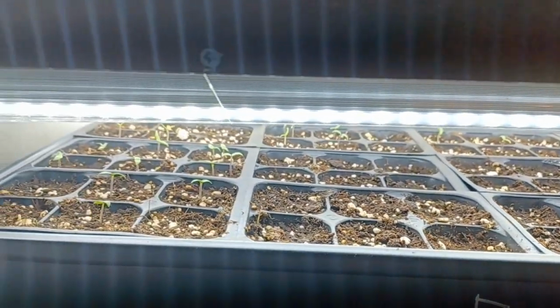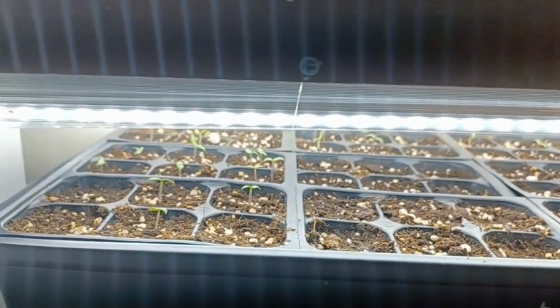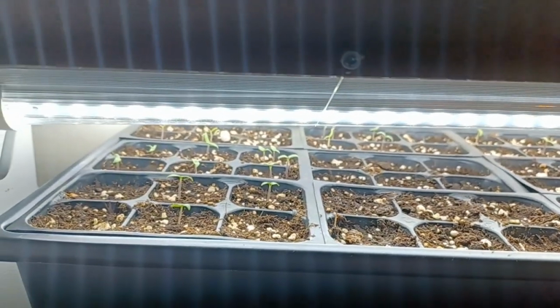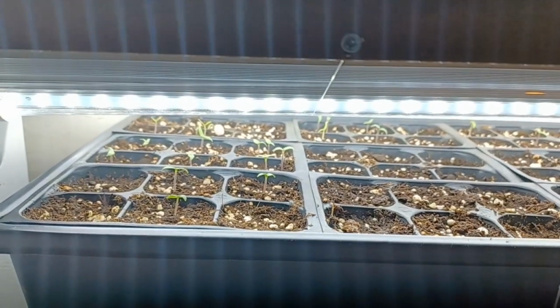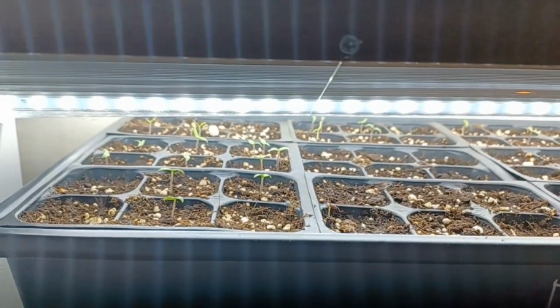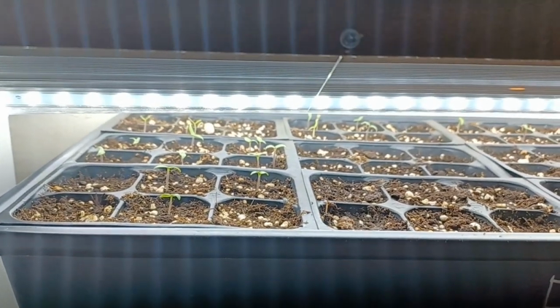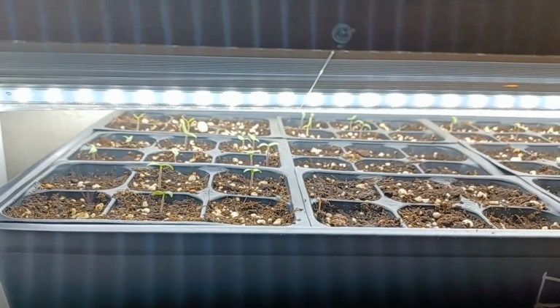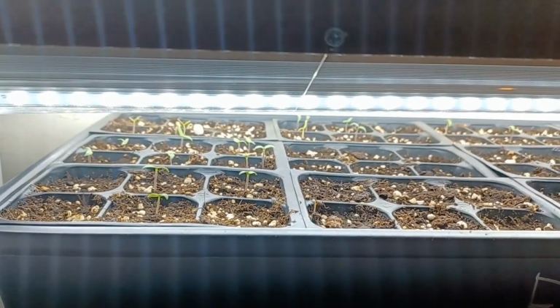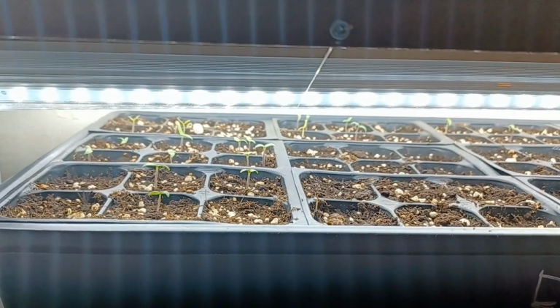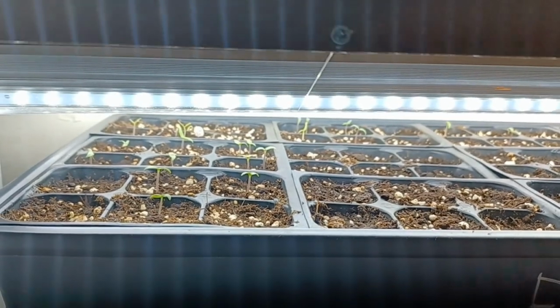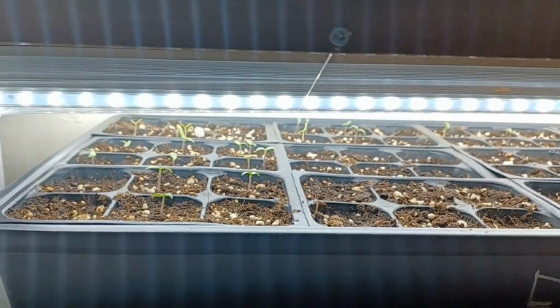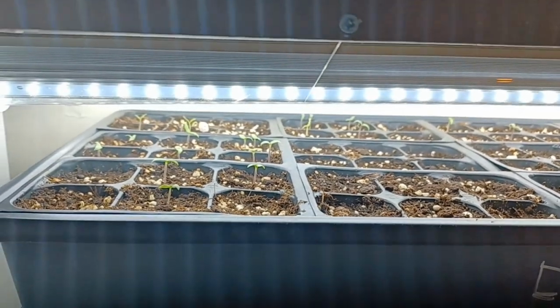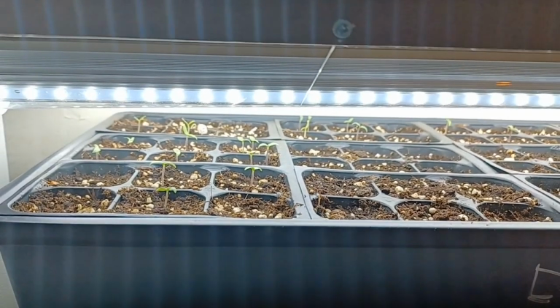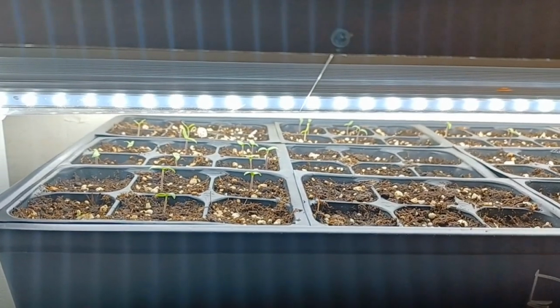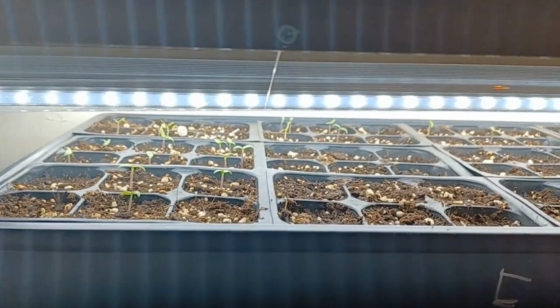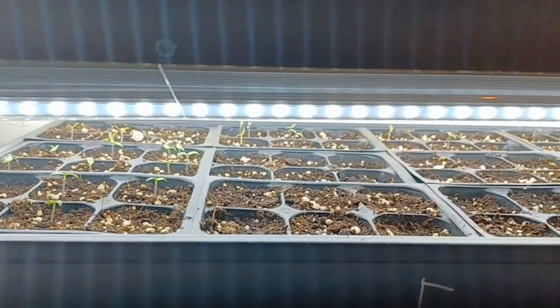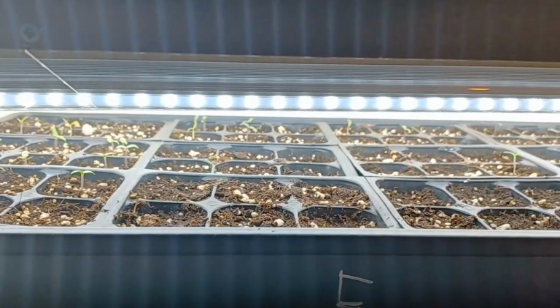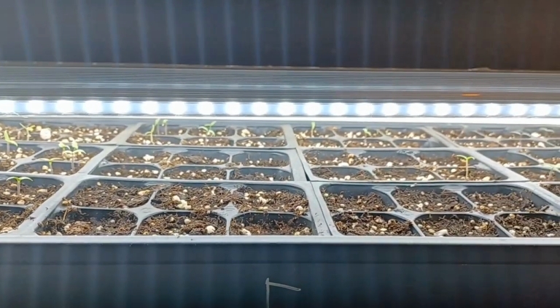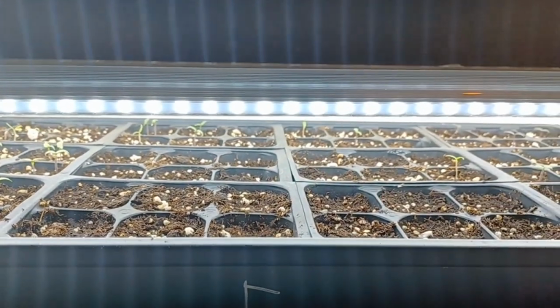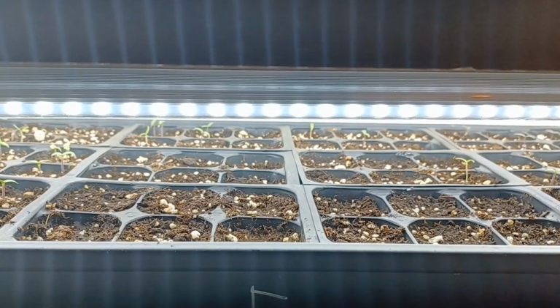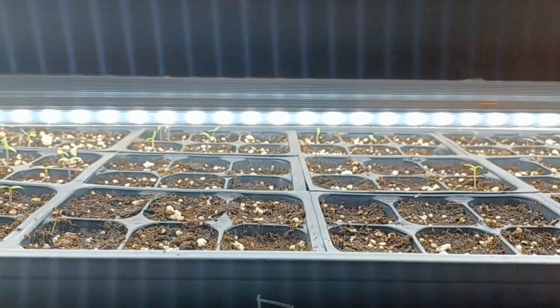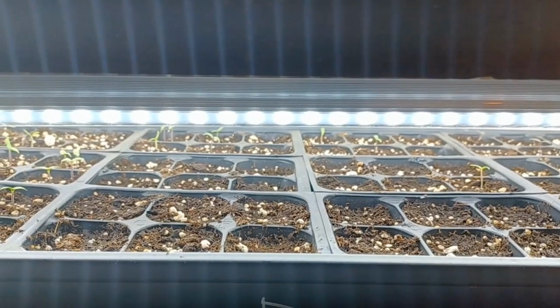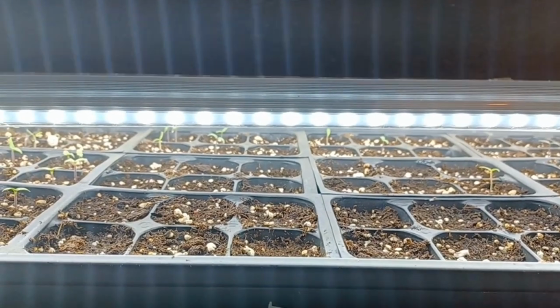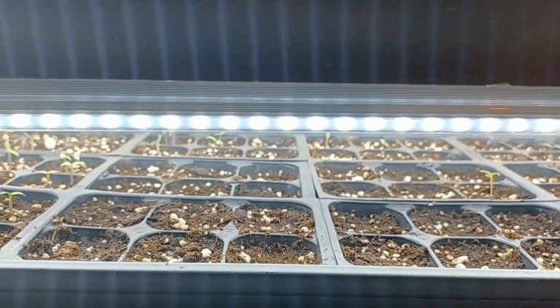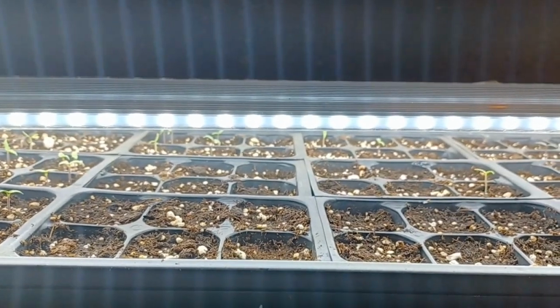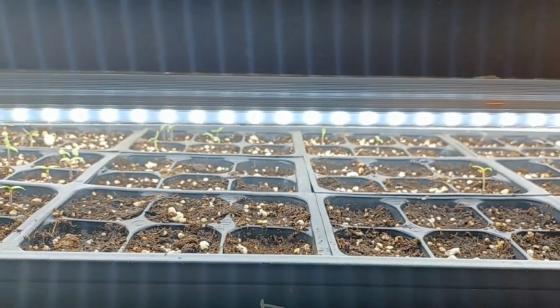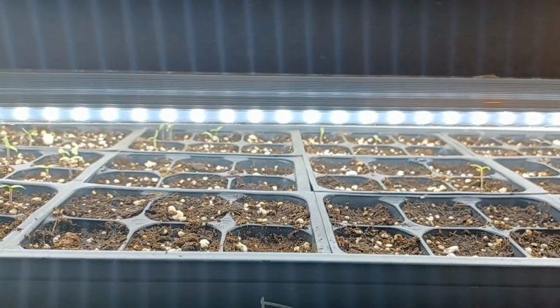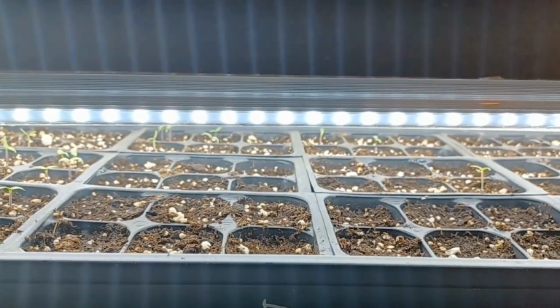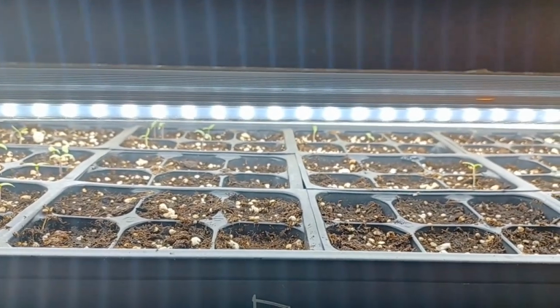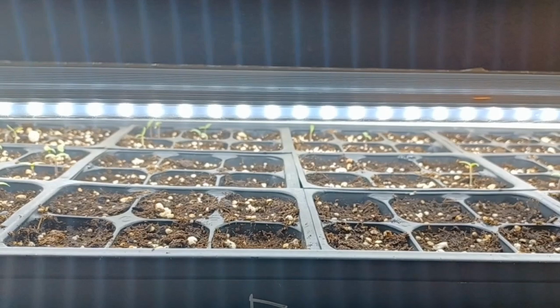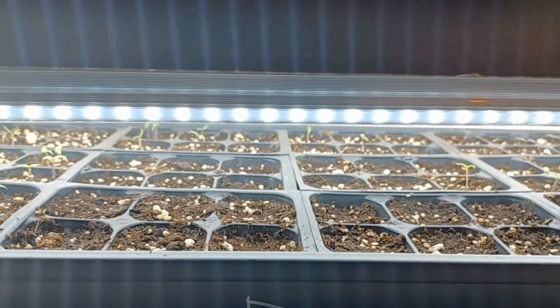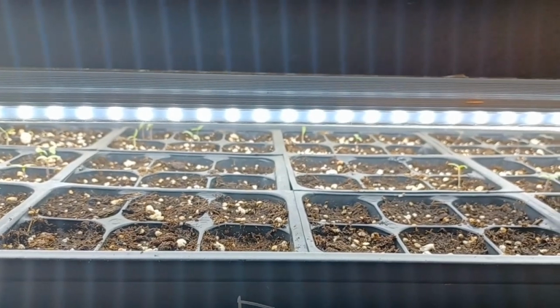Some of them take 14 days — it's just the way it is. We're on day 10 right now, but they're doing okay. The Prima Talles, I only got one that popped. Caramel Prima Talles, none. The DM Bootla, none. And the BOC, none.